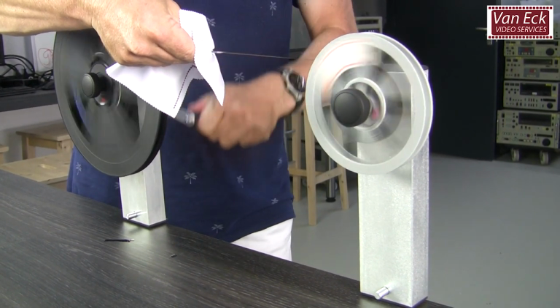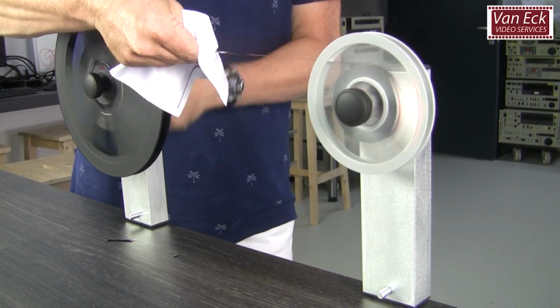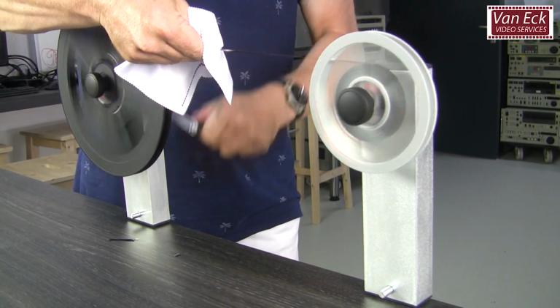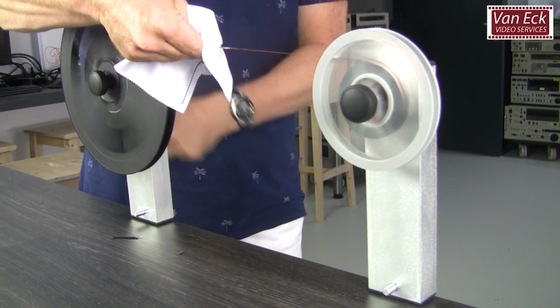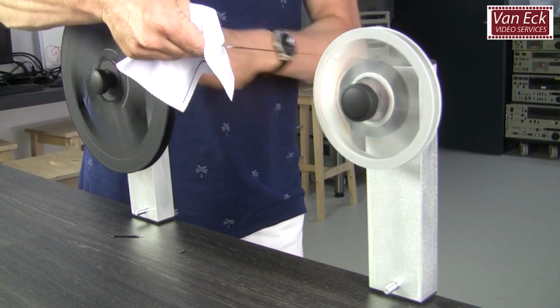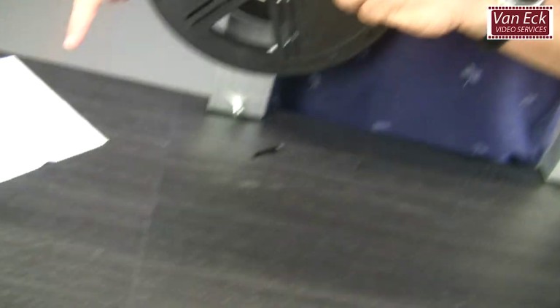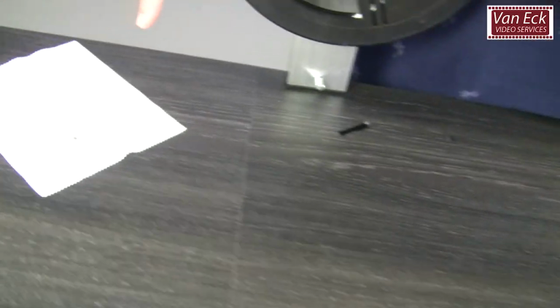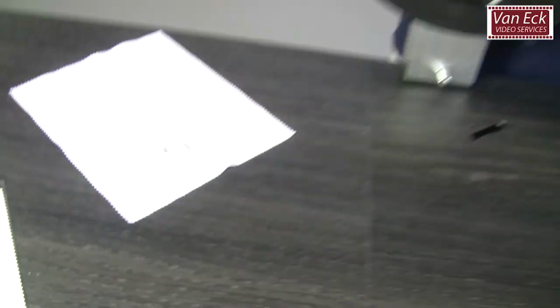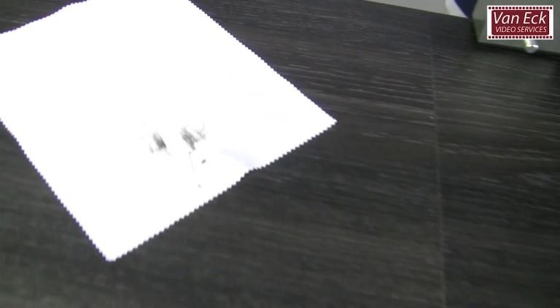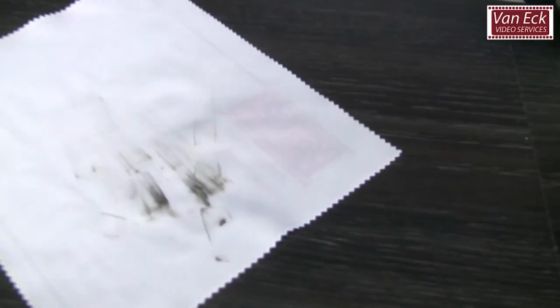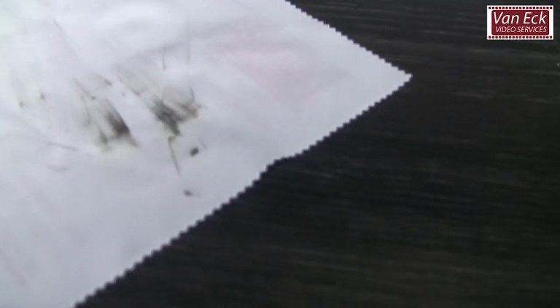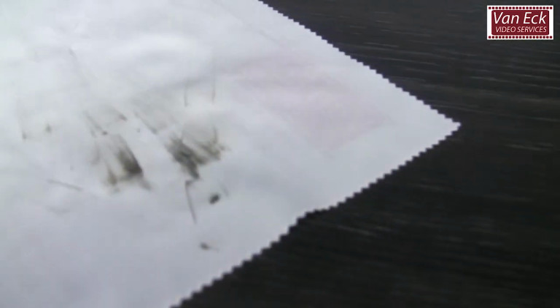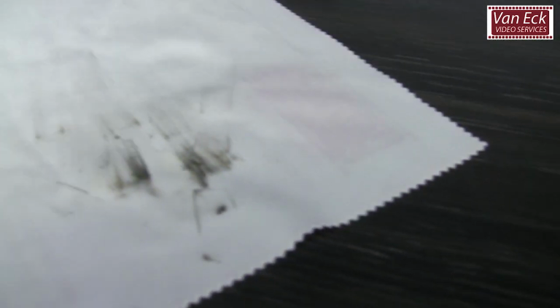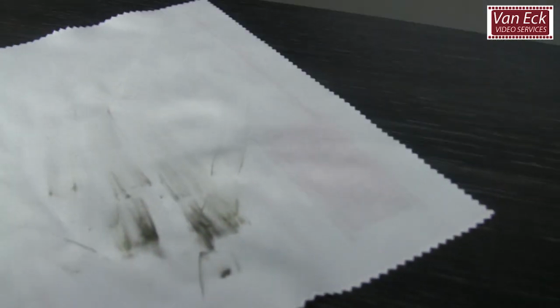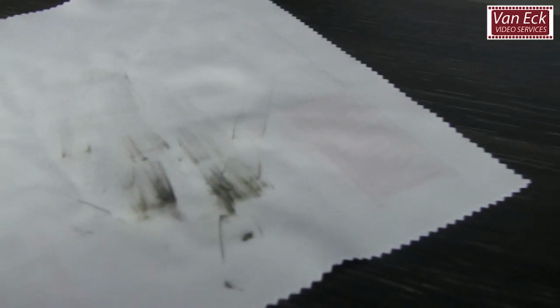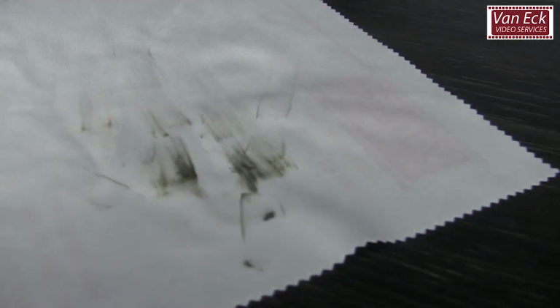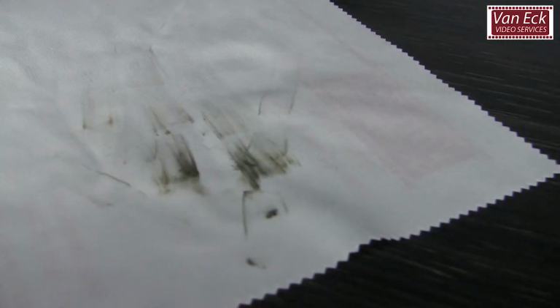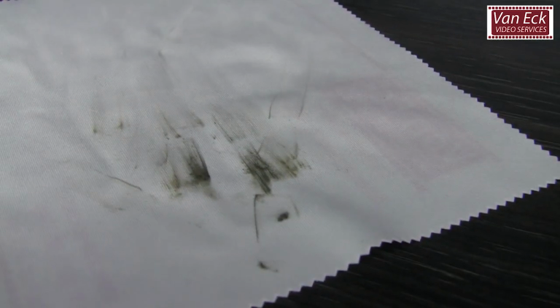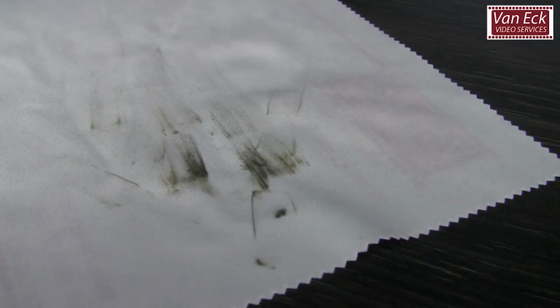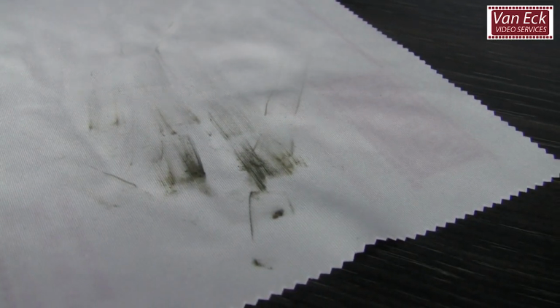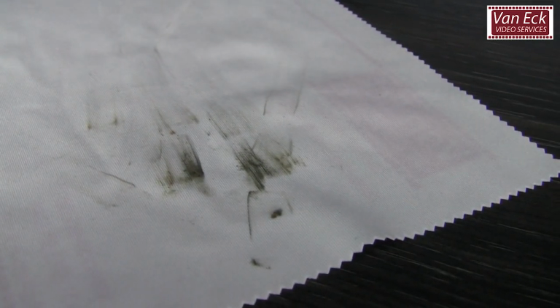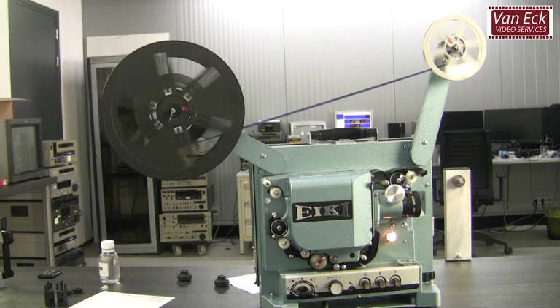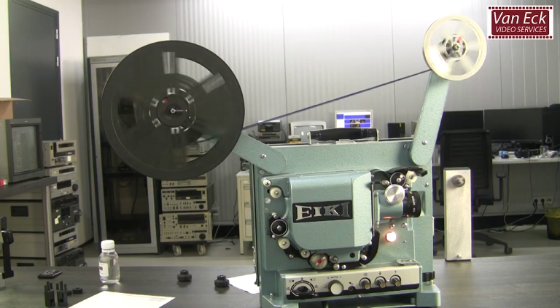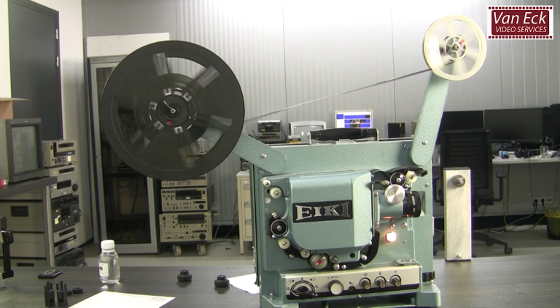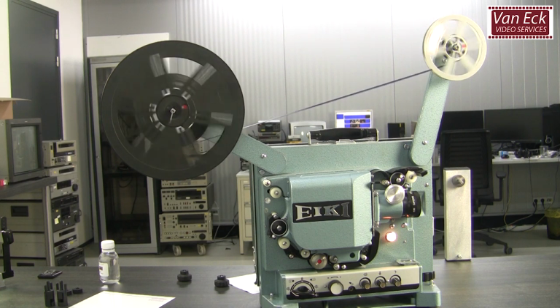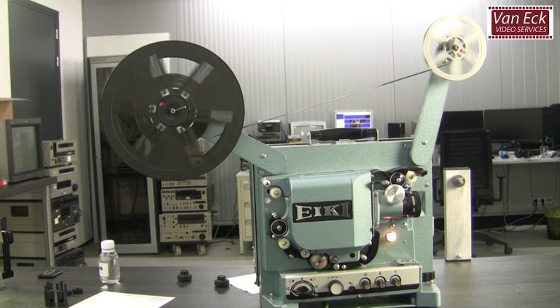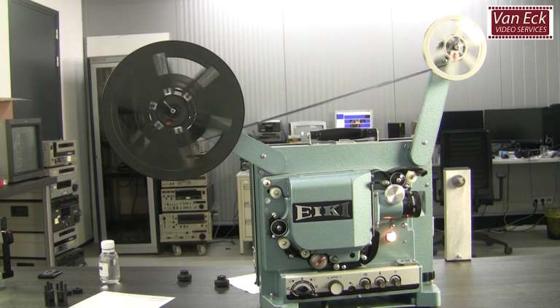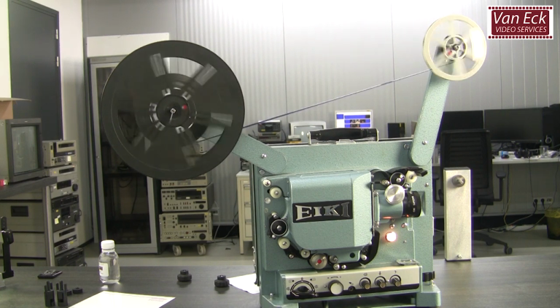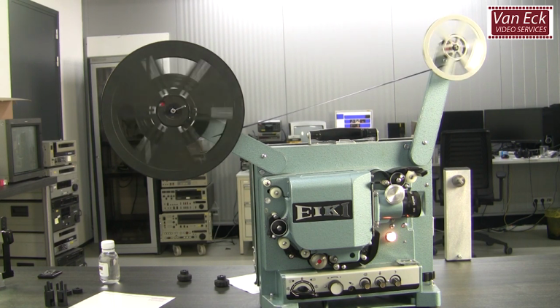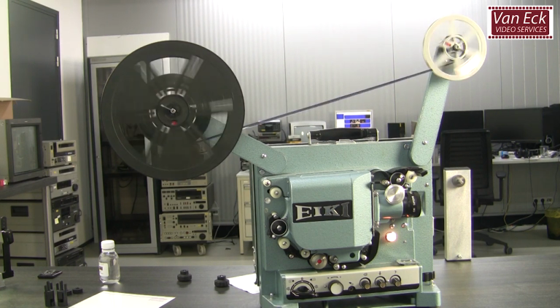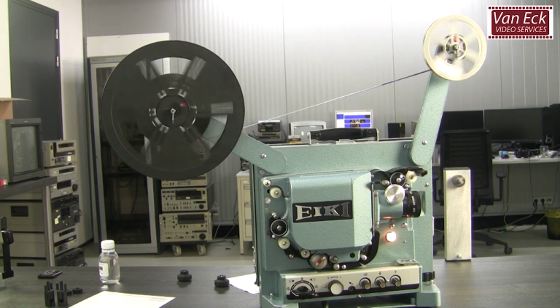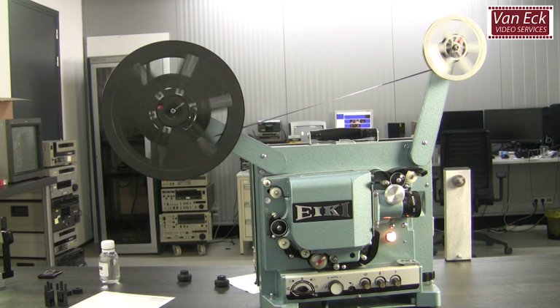When you have finished rewinding the film, you can rewind it for projection. You can use these rewinders, but also an old film projector for that.